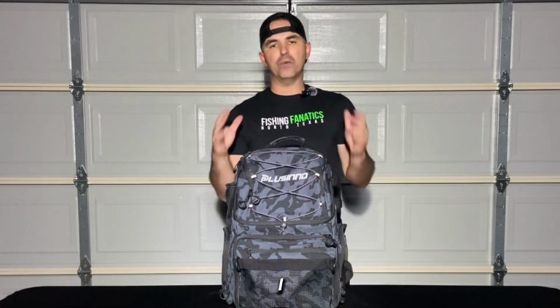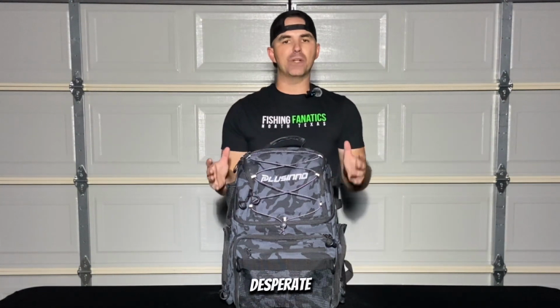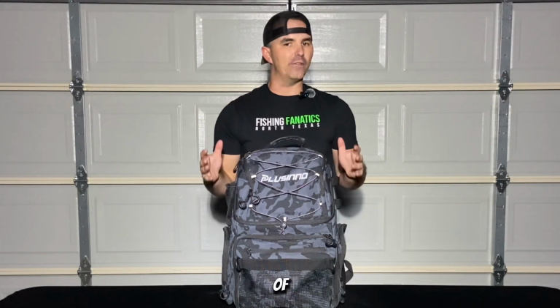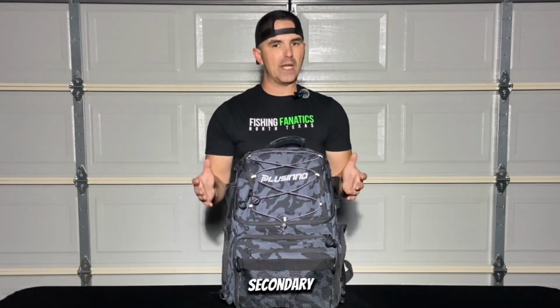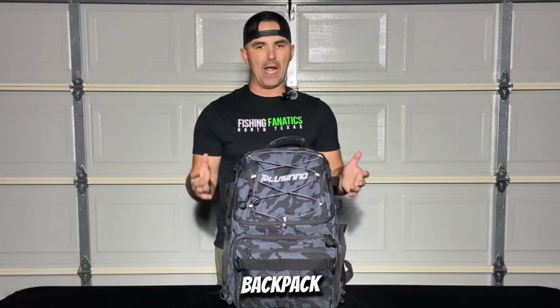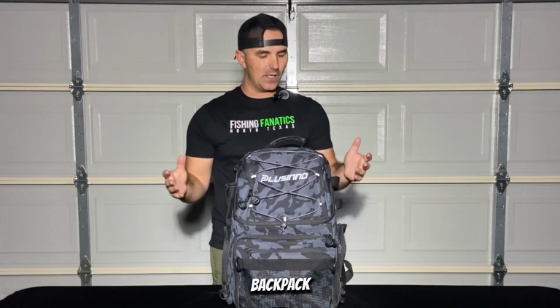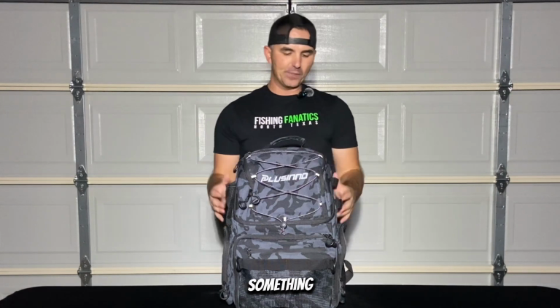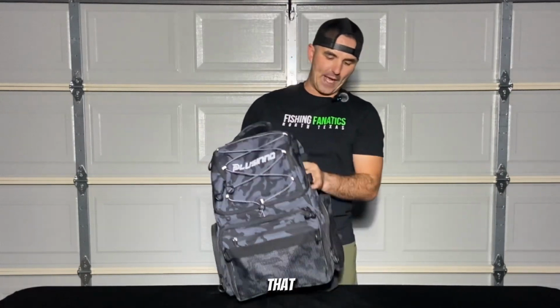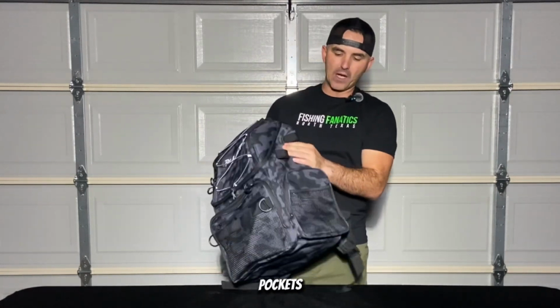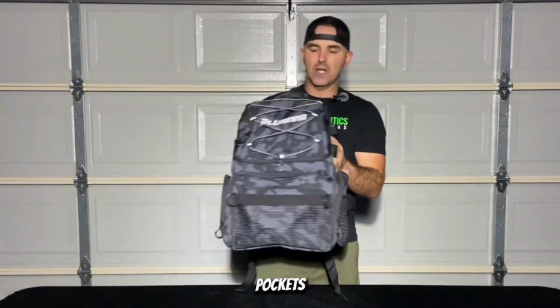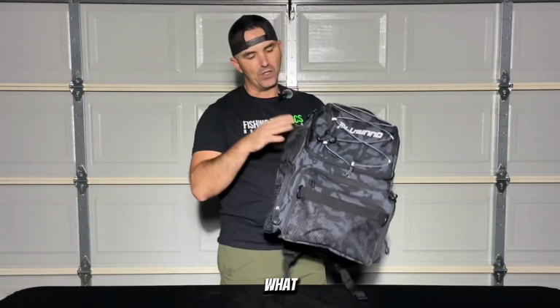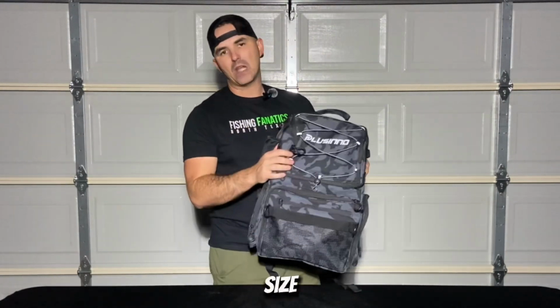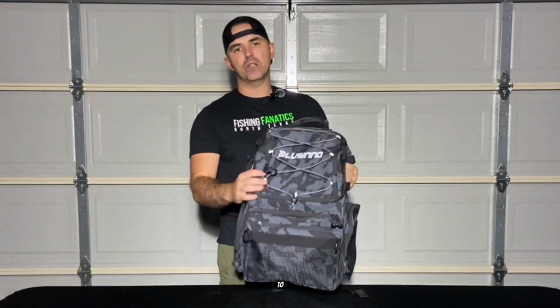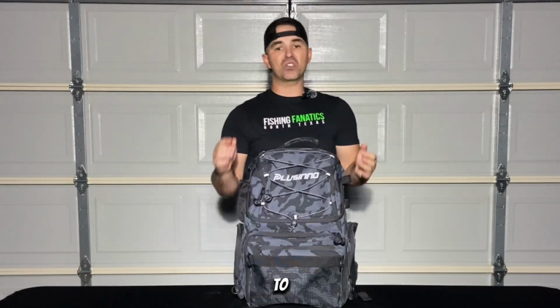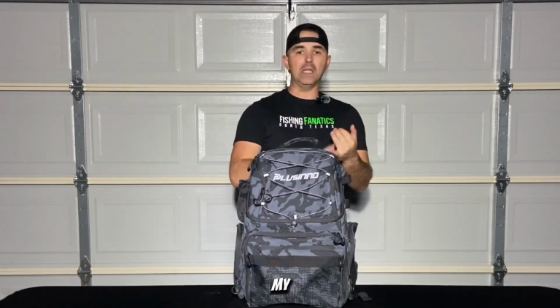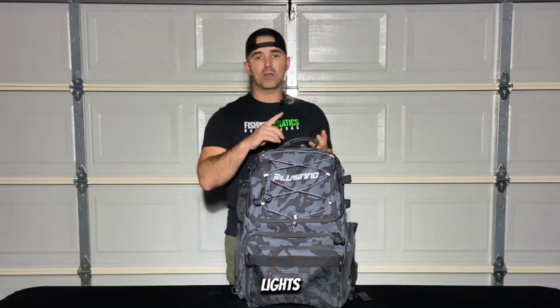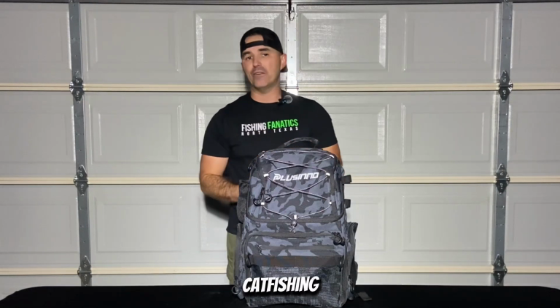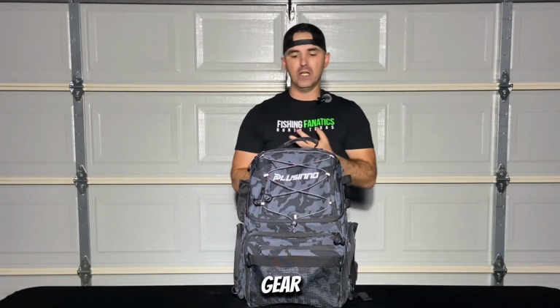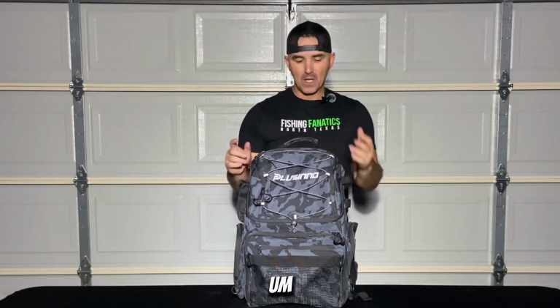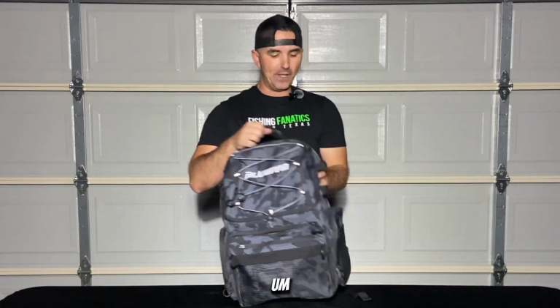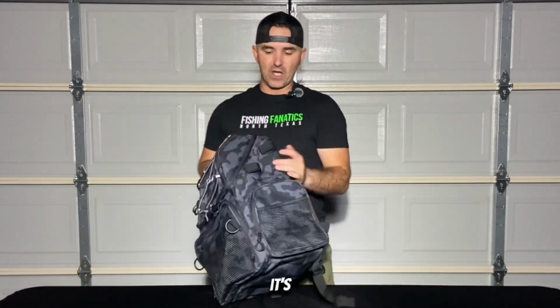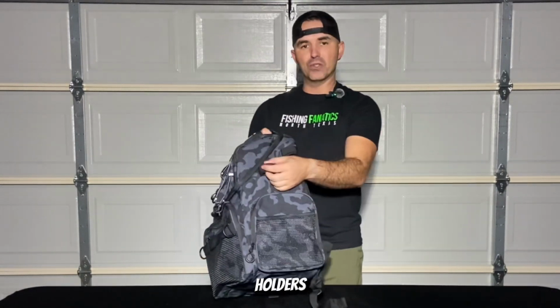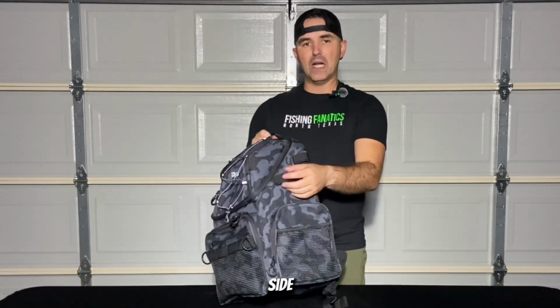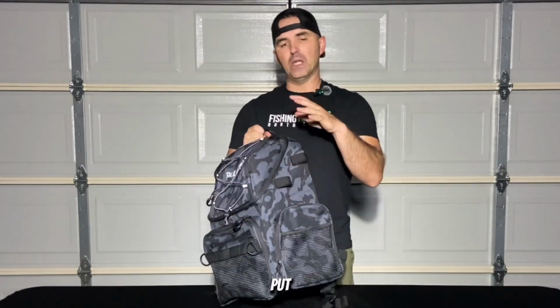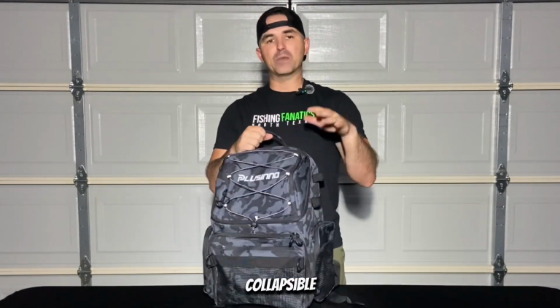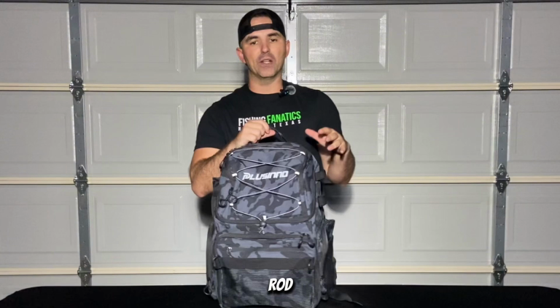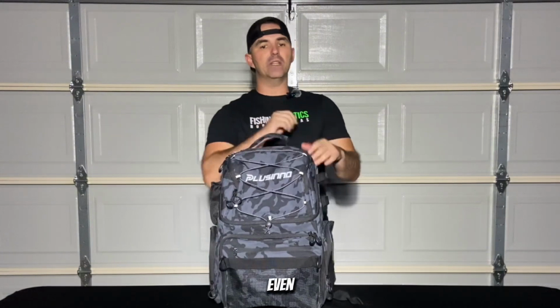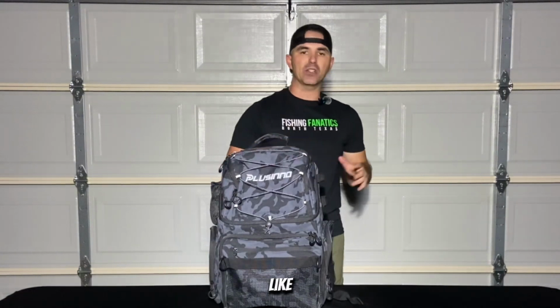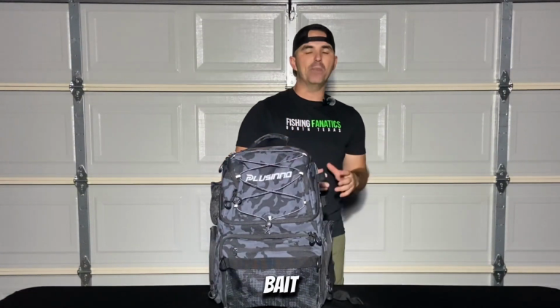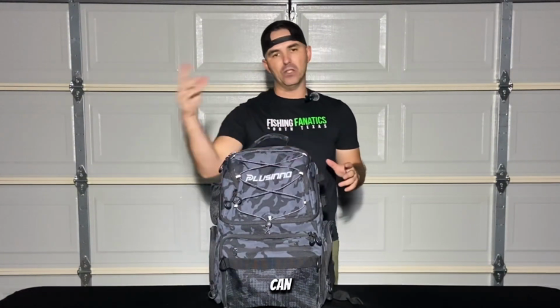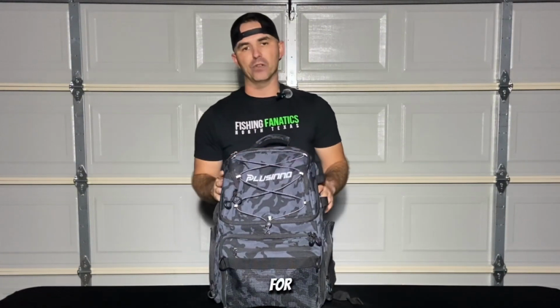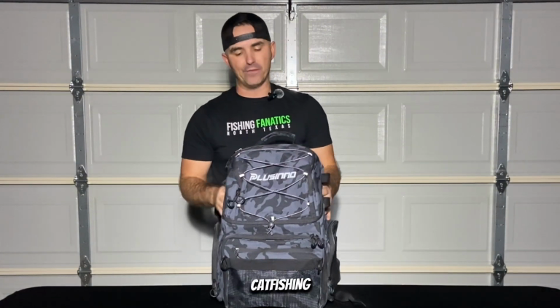I was in desperate need of a secondary backpack, something that had pockets and was a good size to store my lights and my catfishing gear. It's got rod holders on the side so I can put a collapsible rod in there and even catch smaller bait that I can use for catfishing.